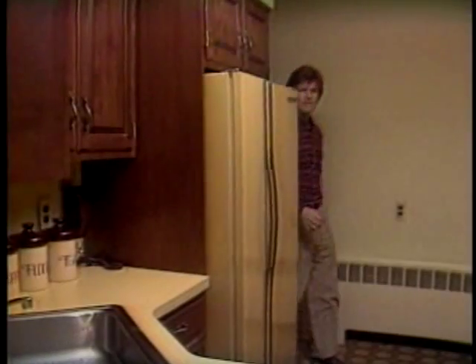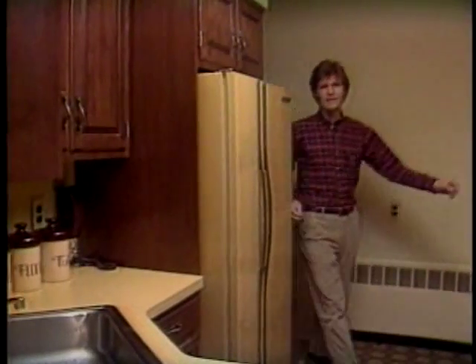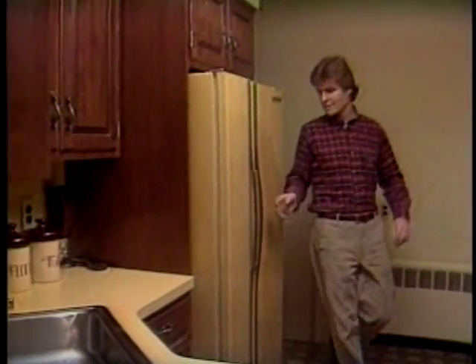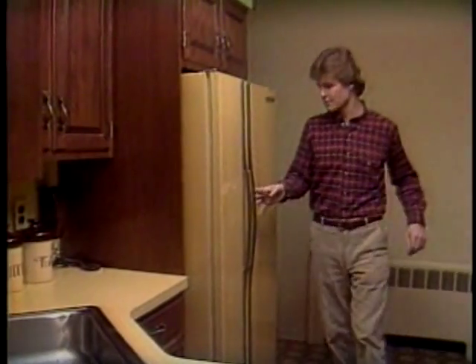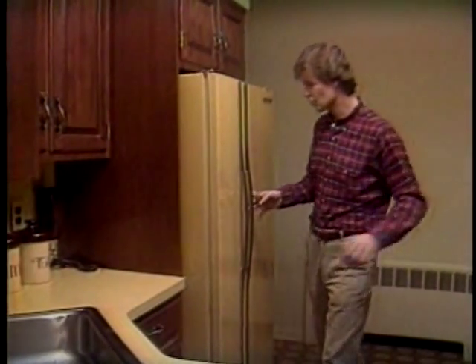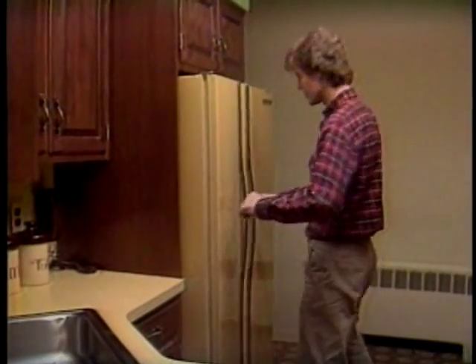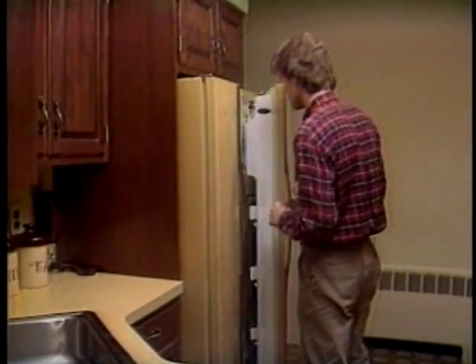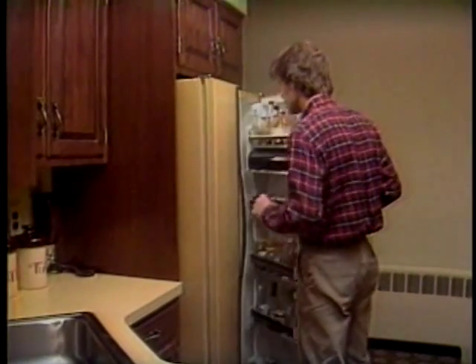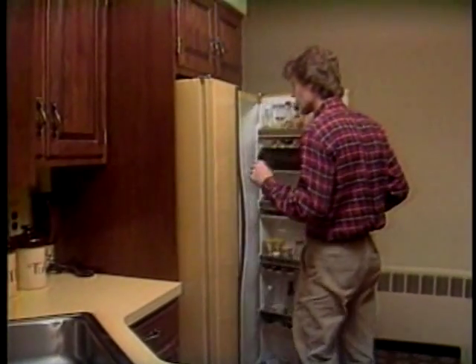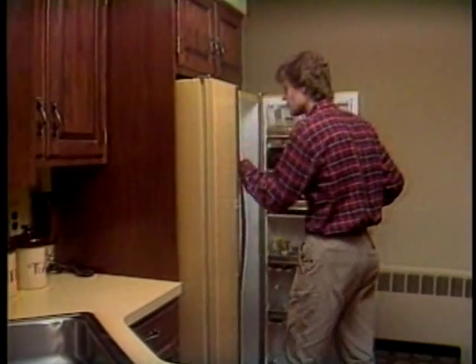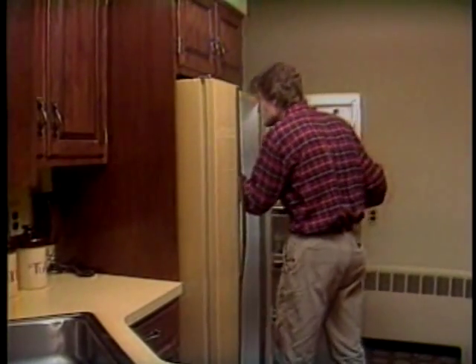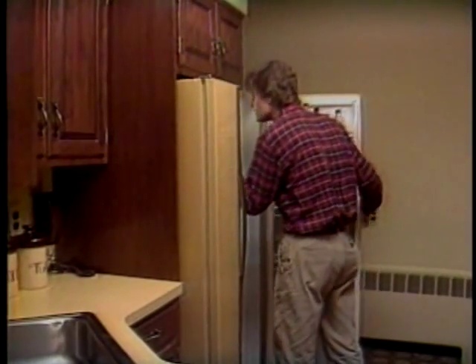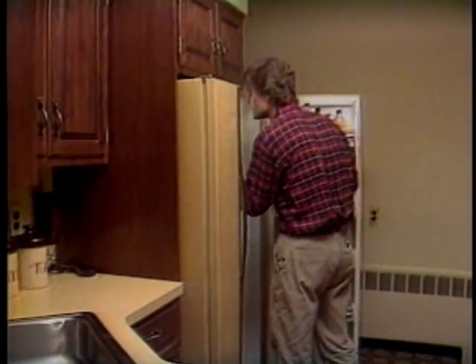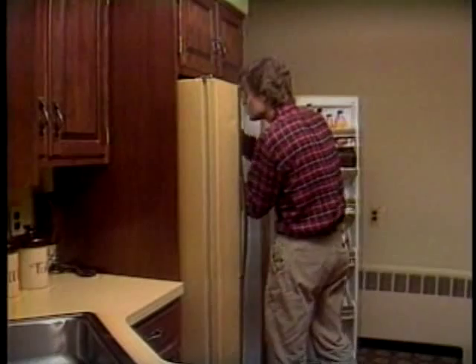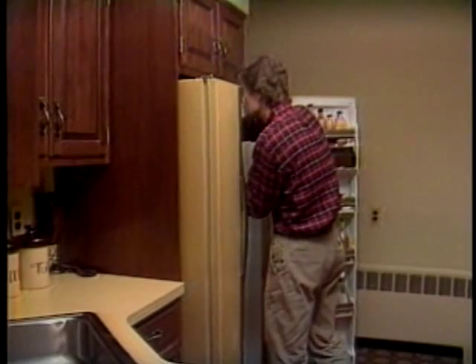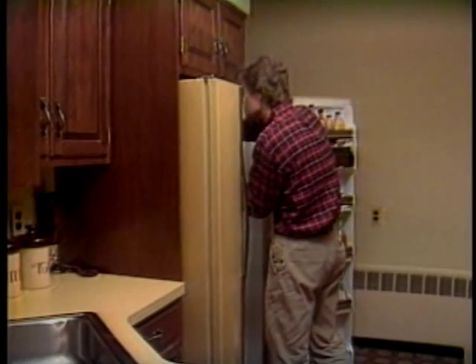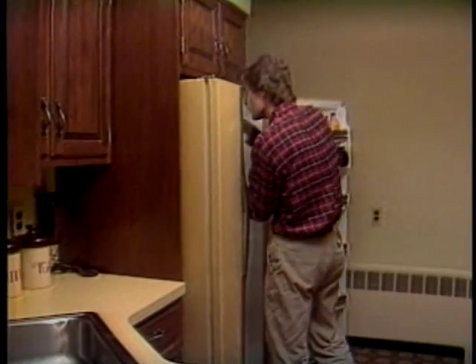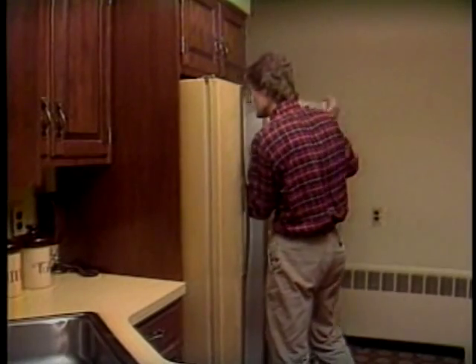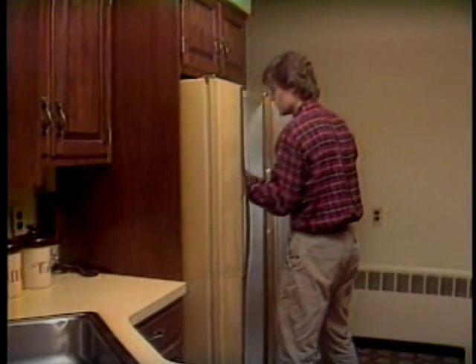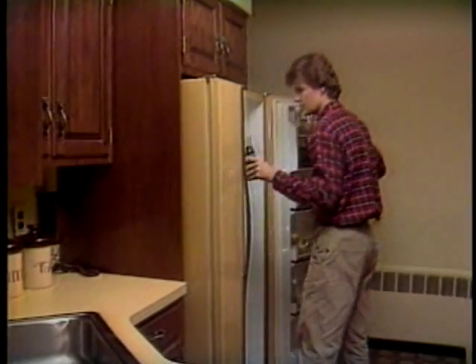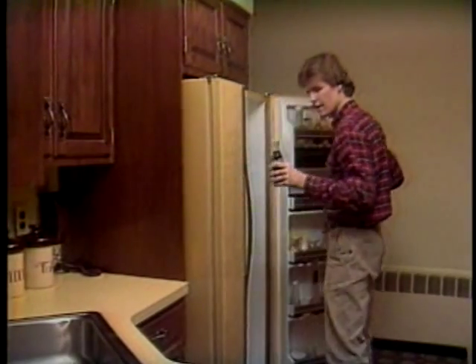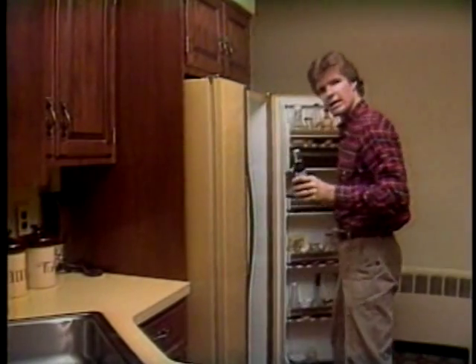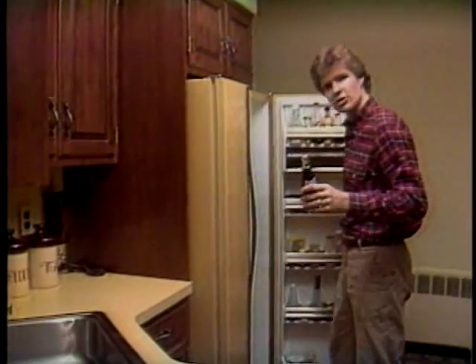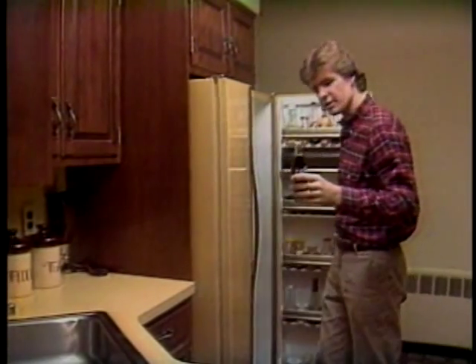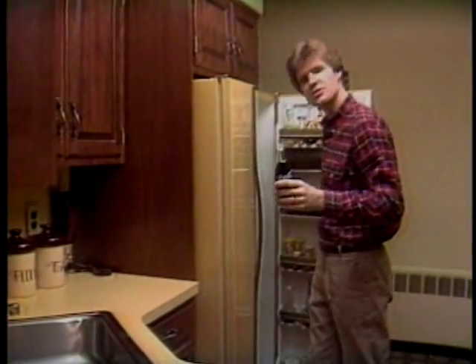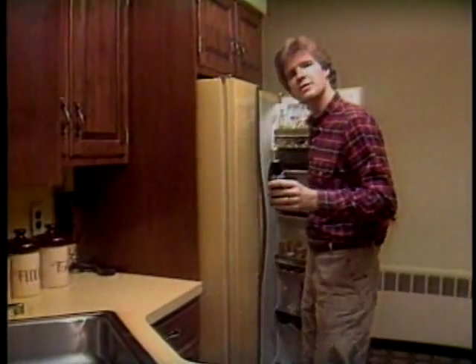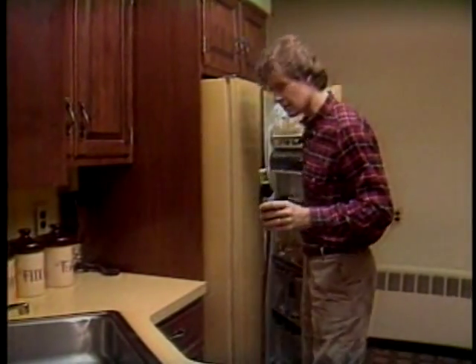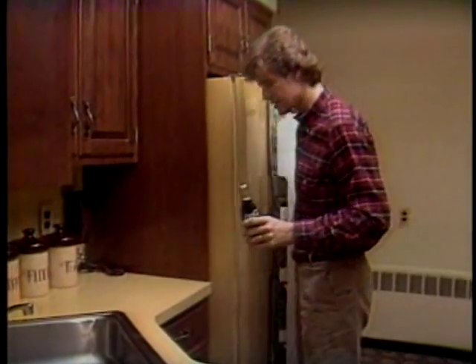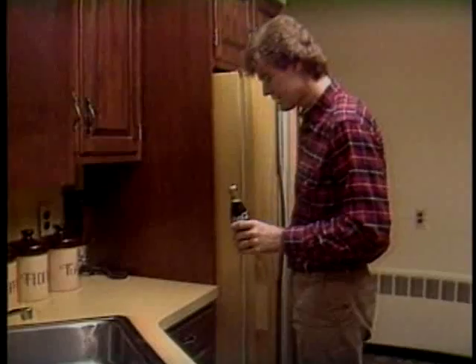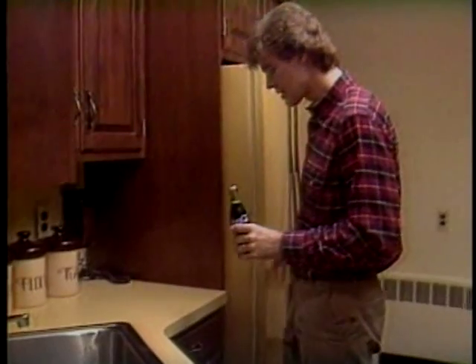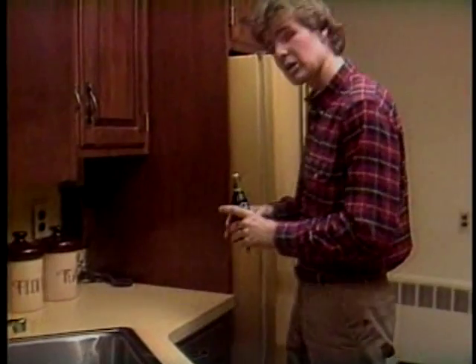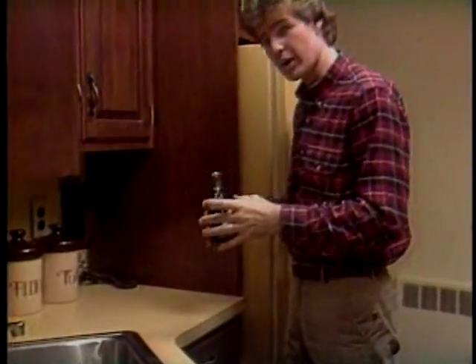I think I'll grab something cold to drink out of the refrigerator. Let's see here. What looks good? This looks good. But as good as this looks, it doesn't look great.